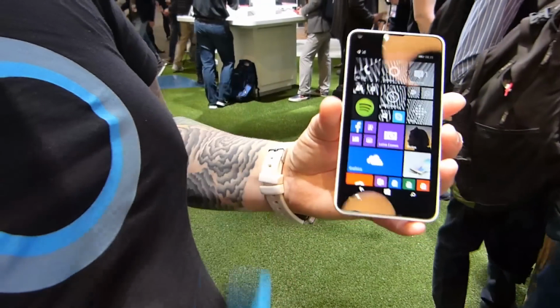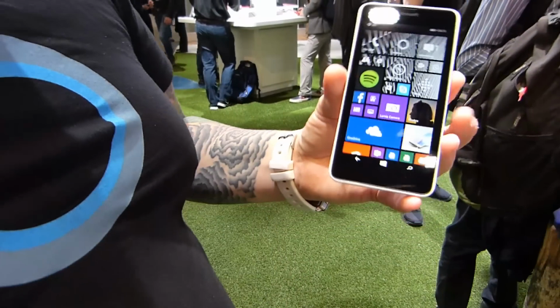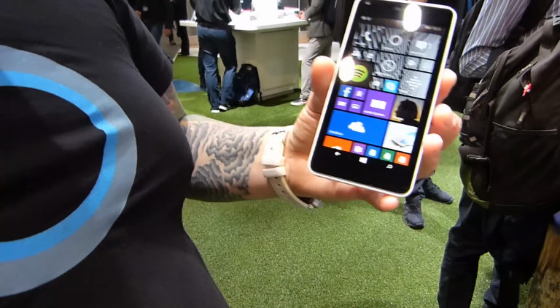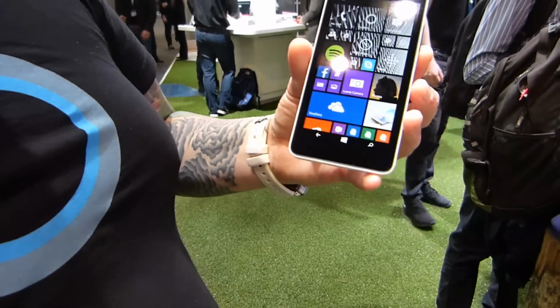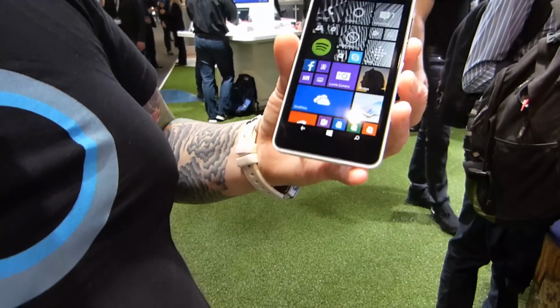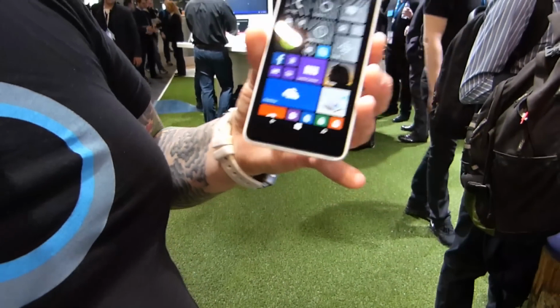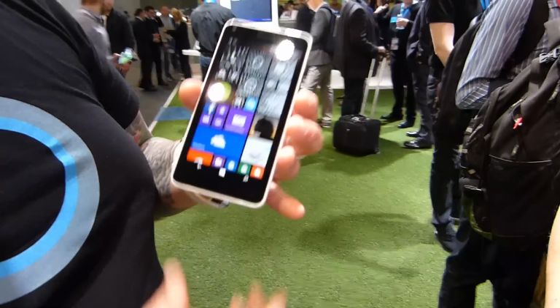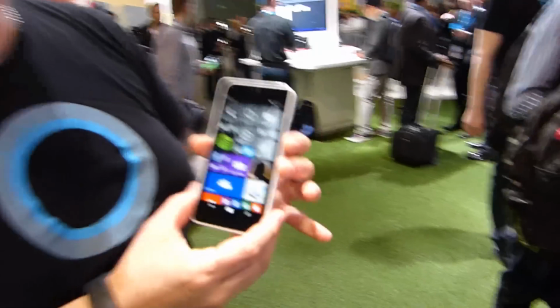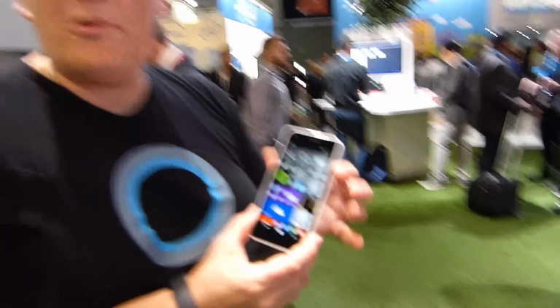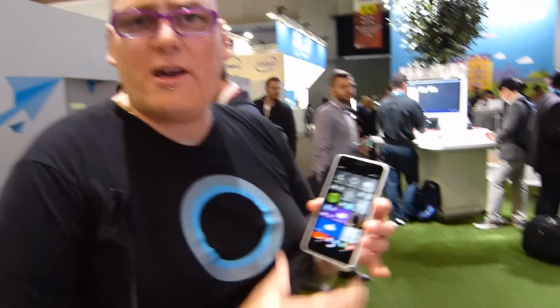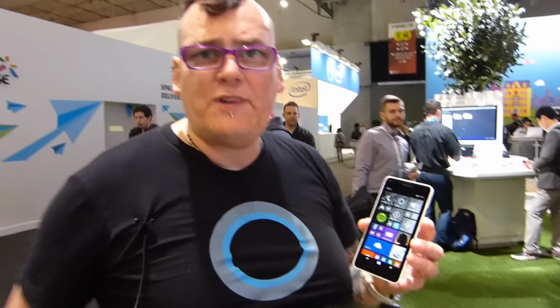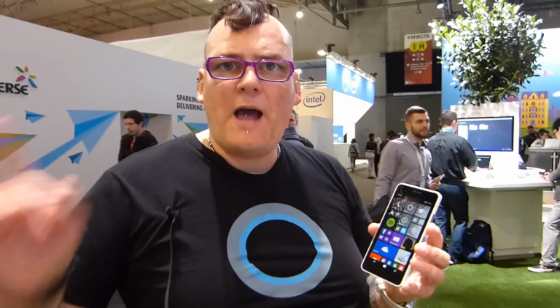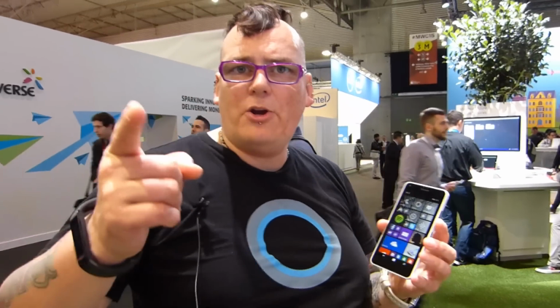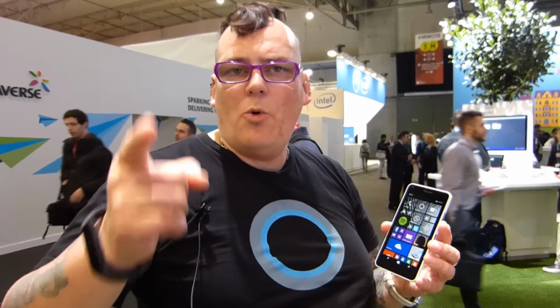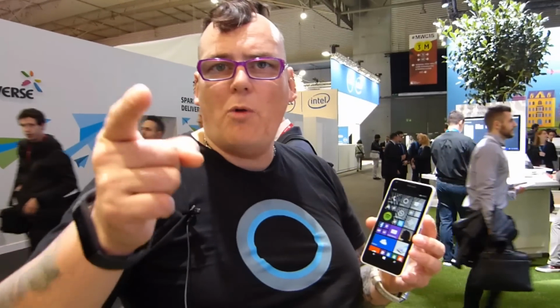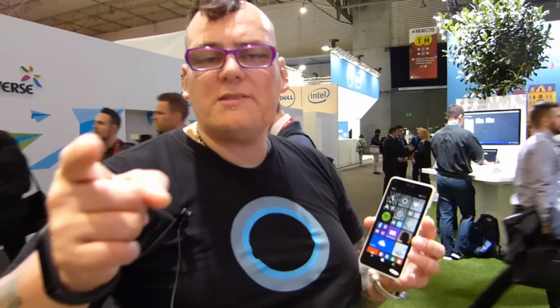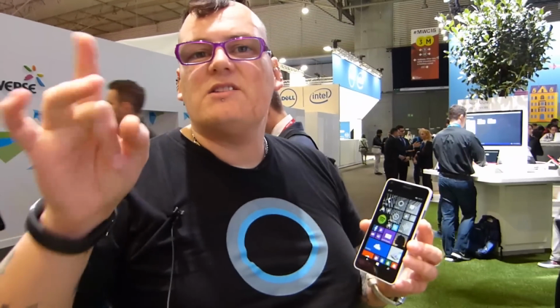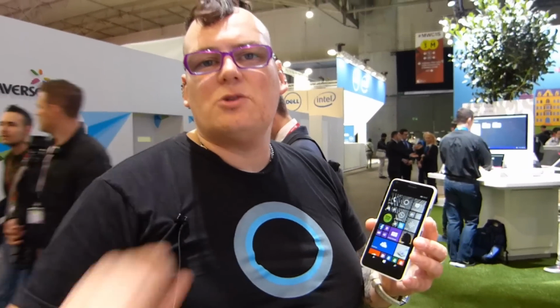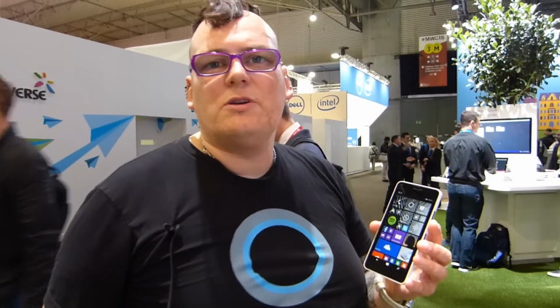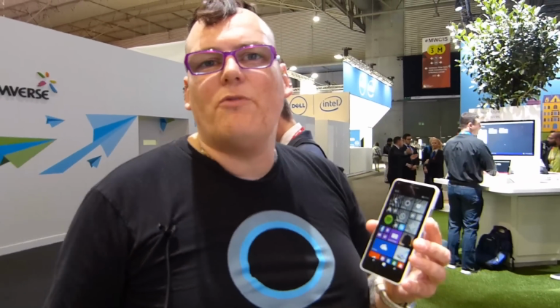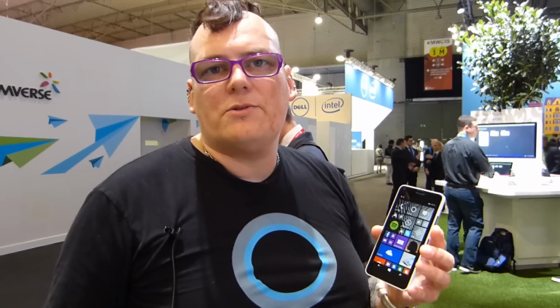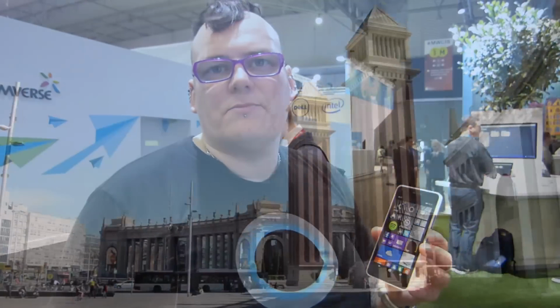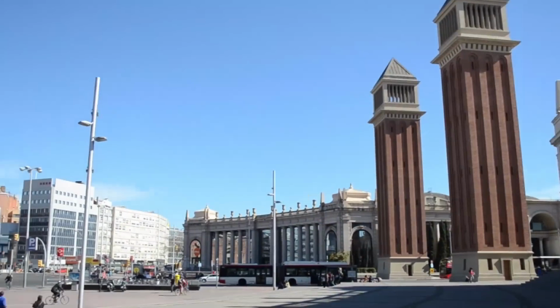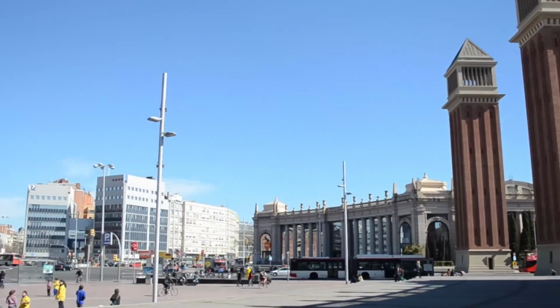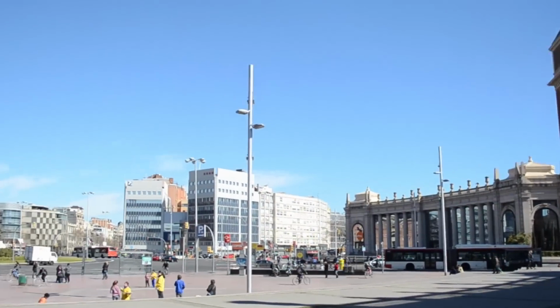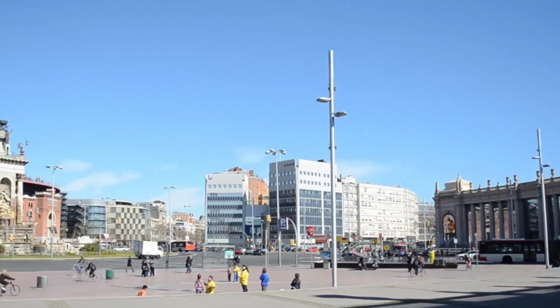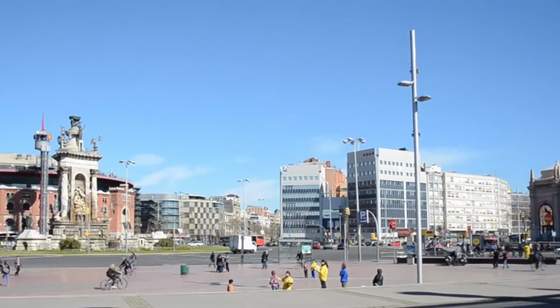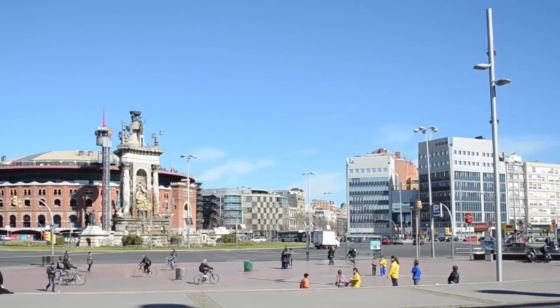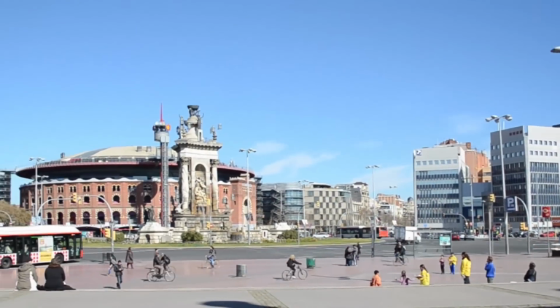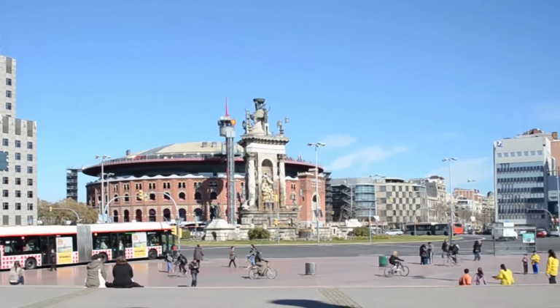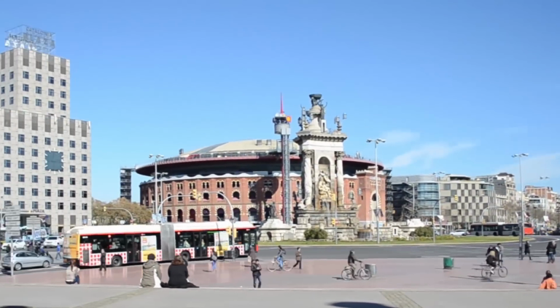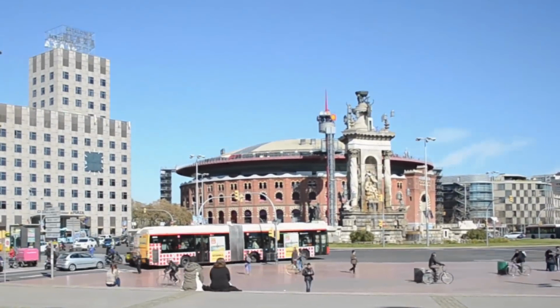Exciting stuff from Microsoft devices here at Mobile World Congress 2015. I'm Miriam with Mobile Geeks — stay tuned for more videos. Mobile Geeks coverage of MWC15 is powered by ASUS.